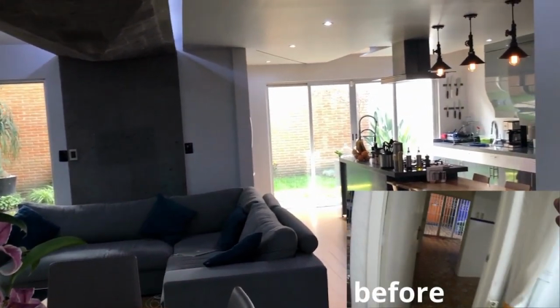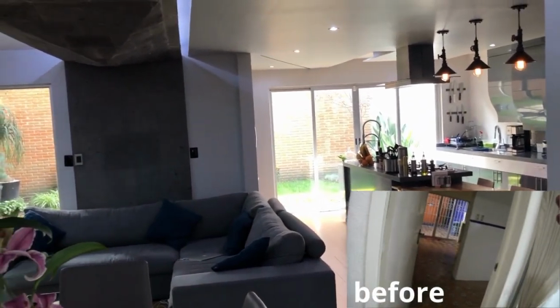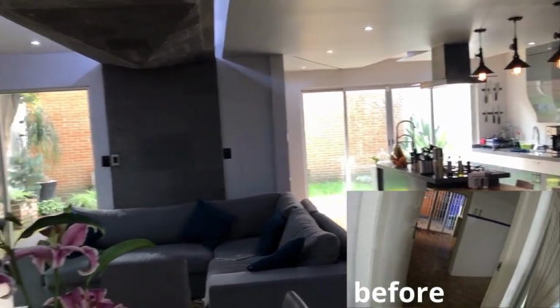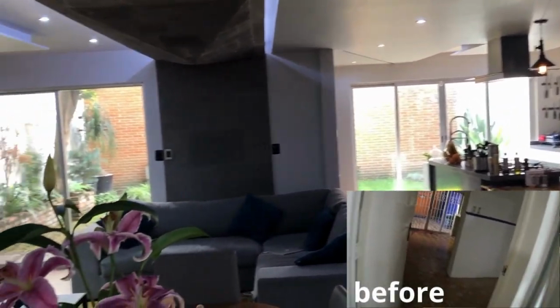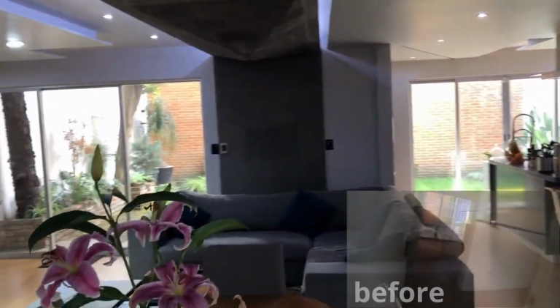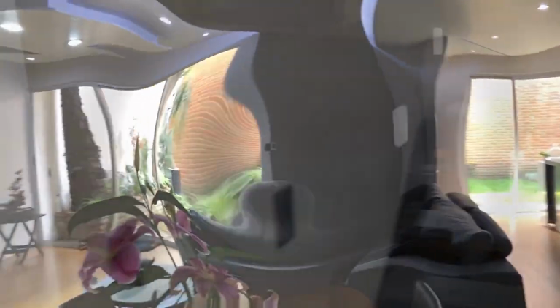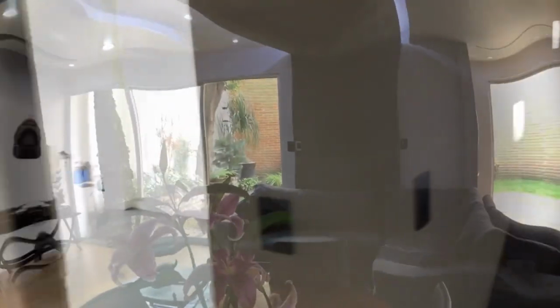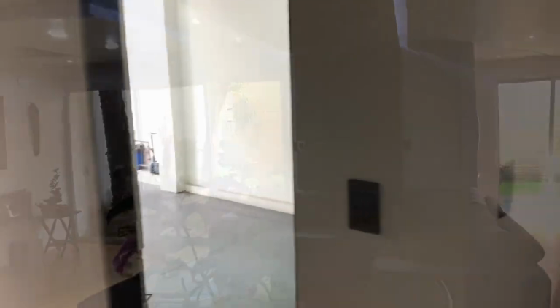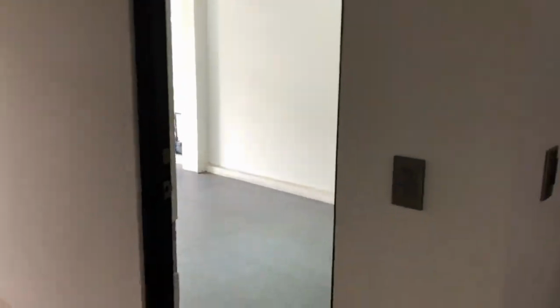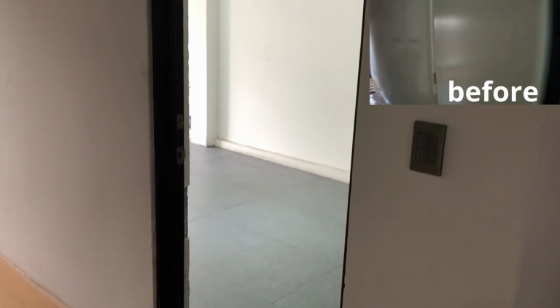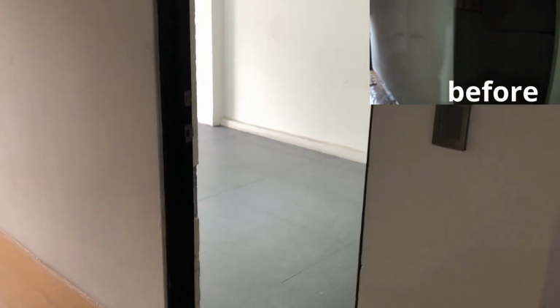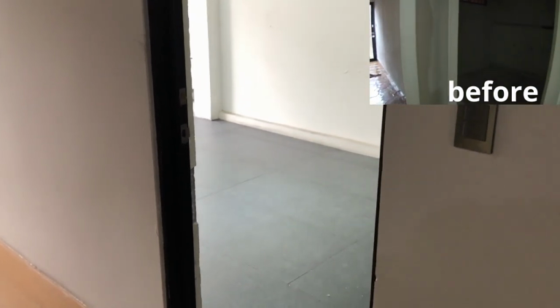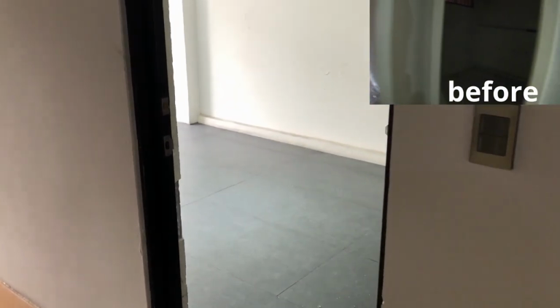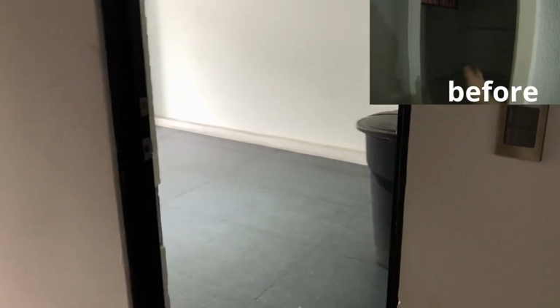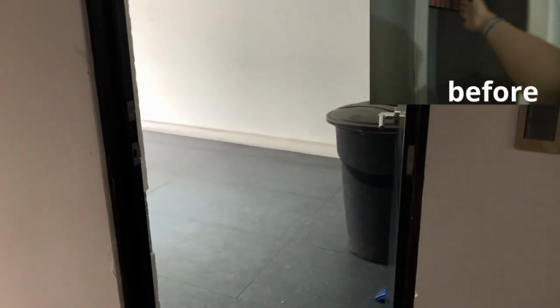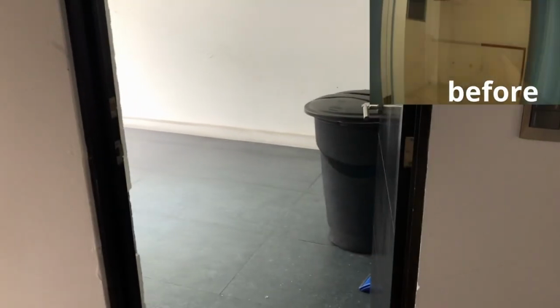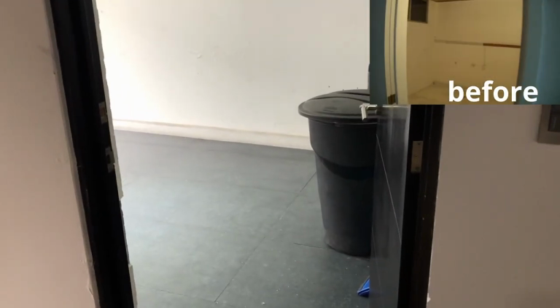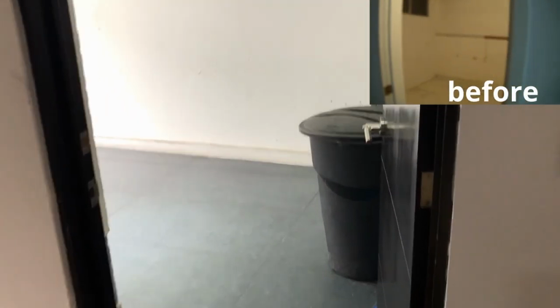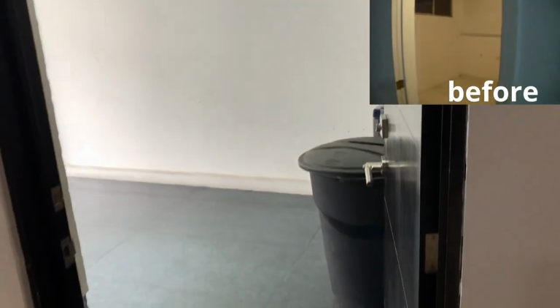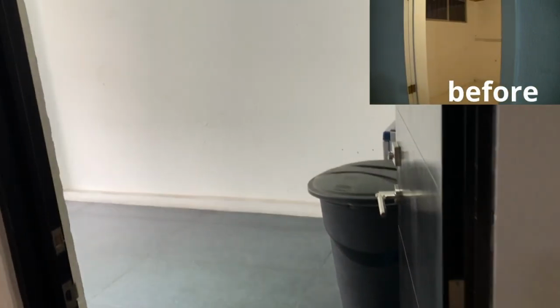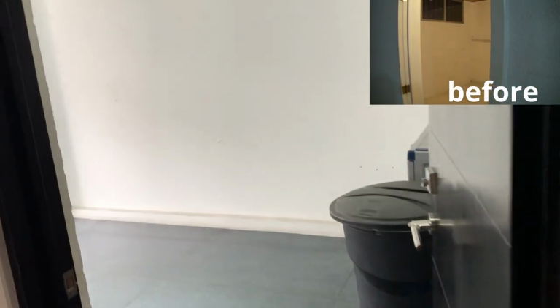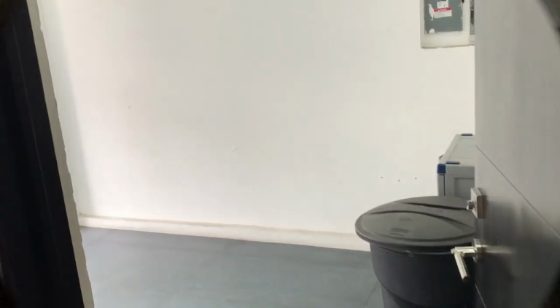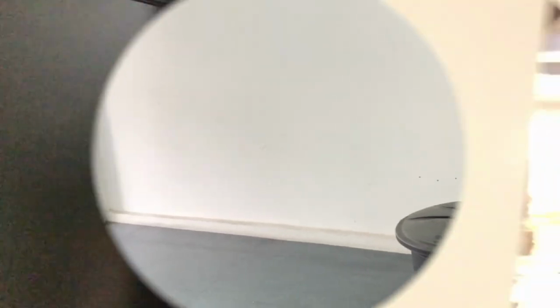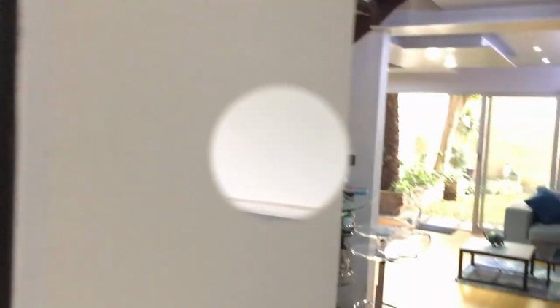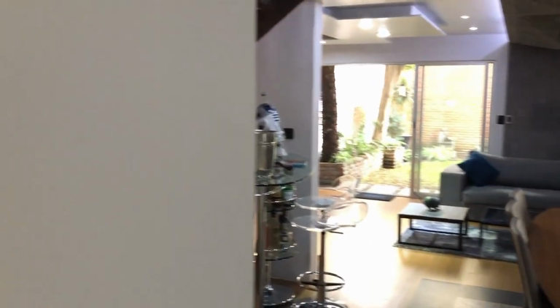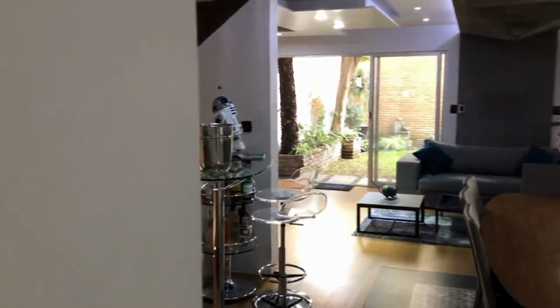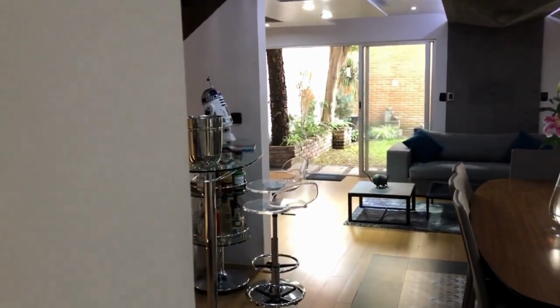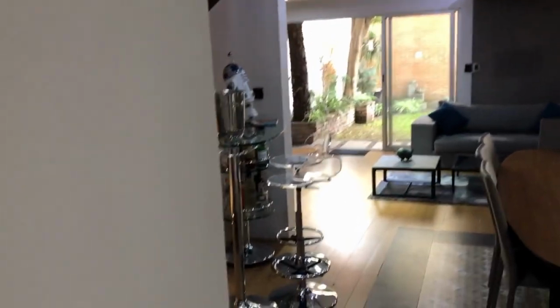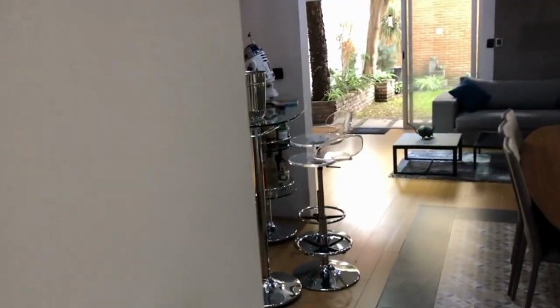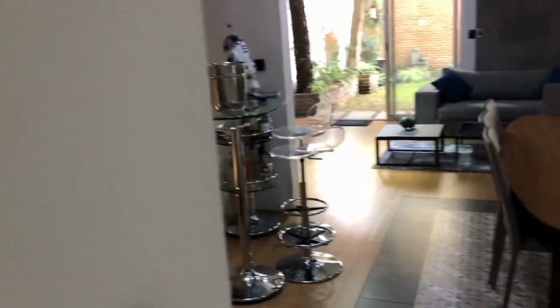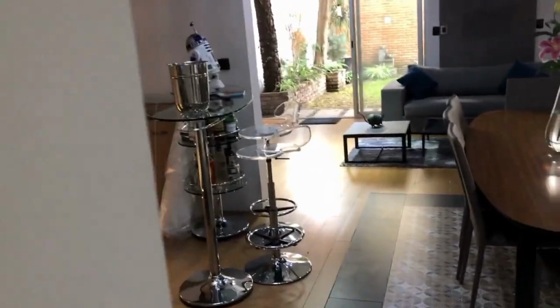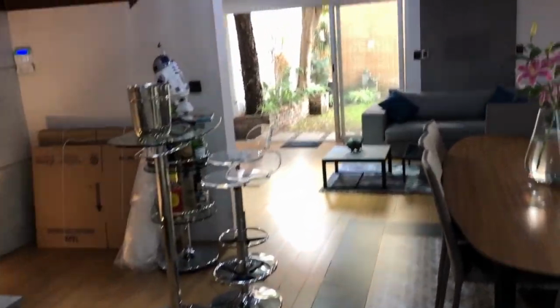We took off the walls that divided the kitchen from the living room. From here there is a door that has direct access from the garage. Now let's go to the living room.